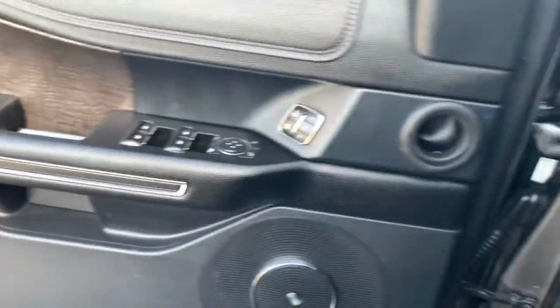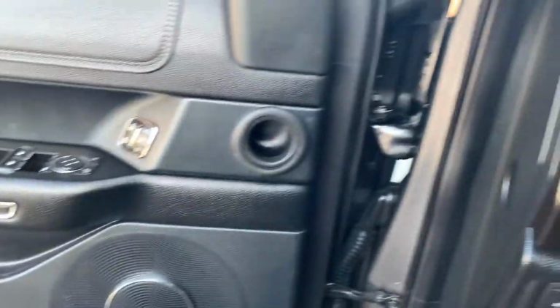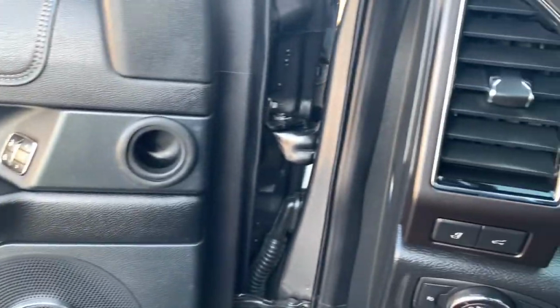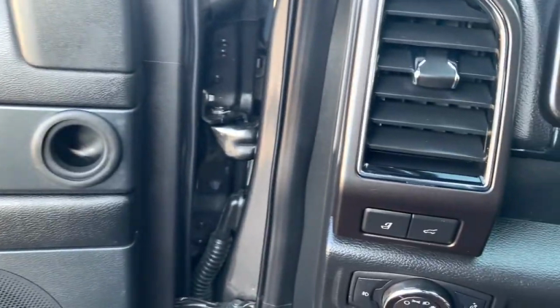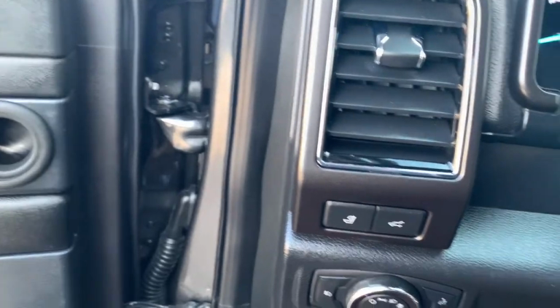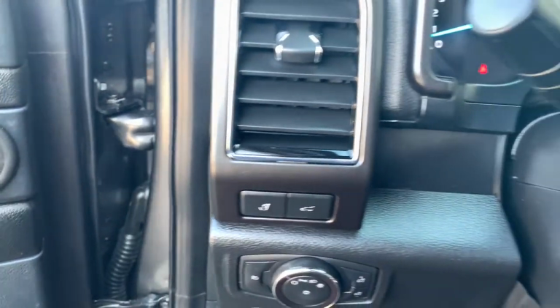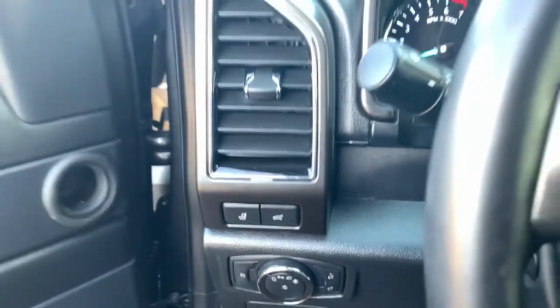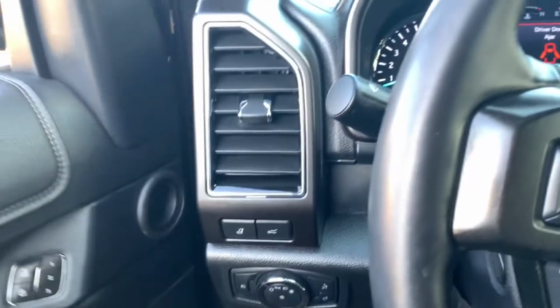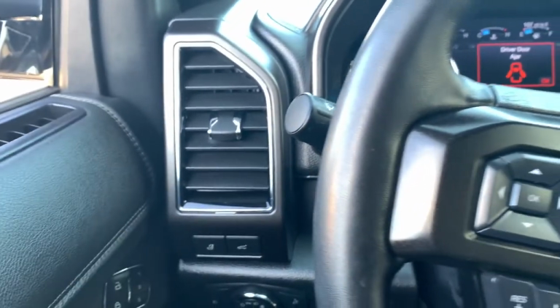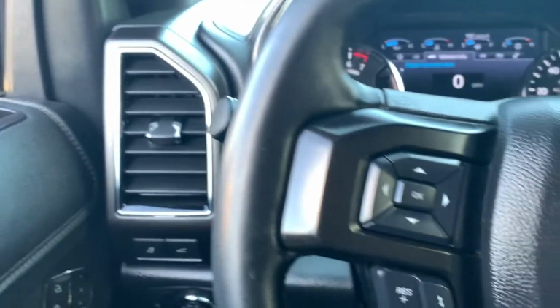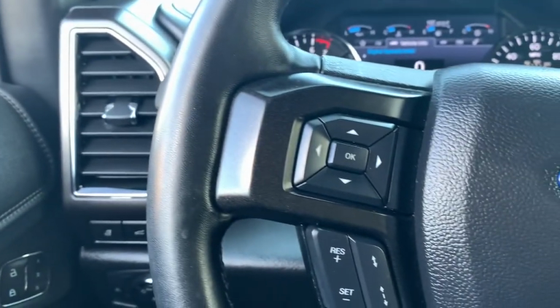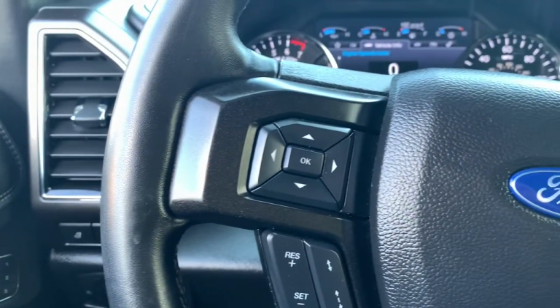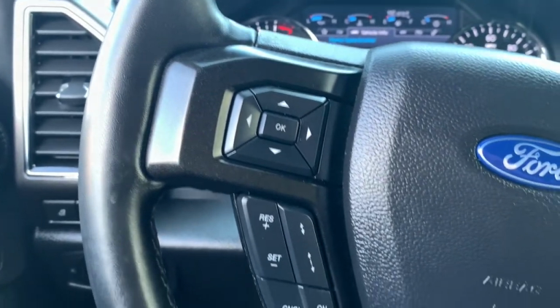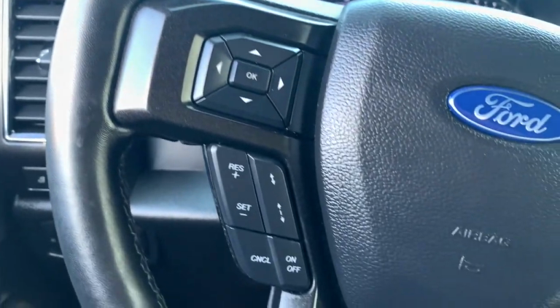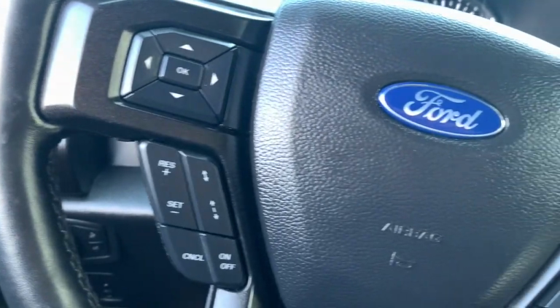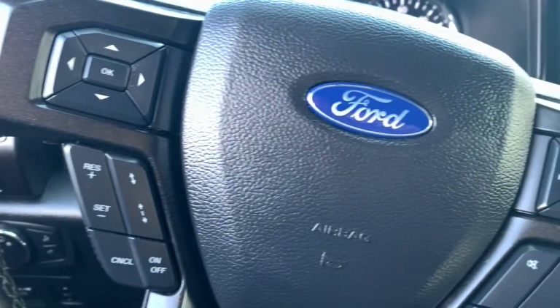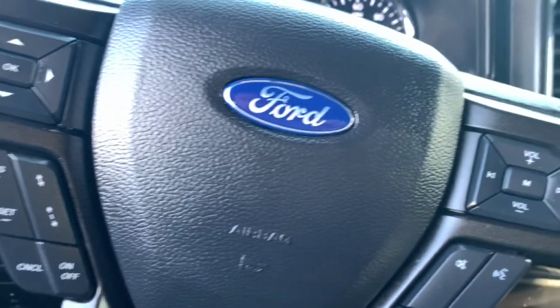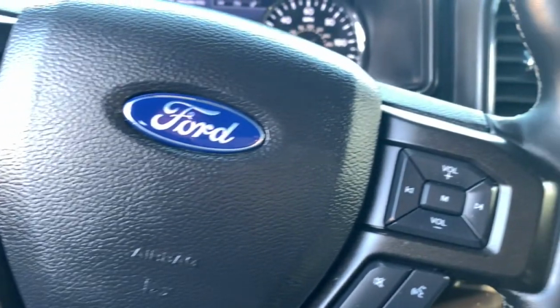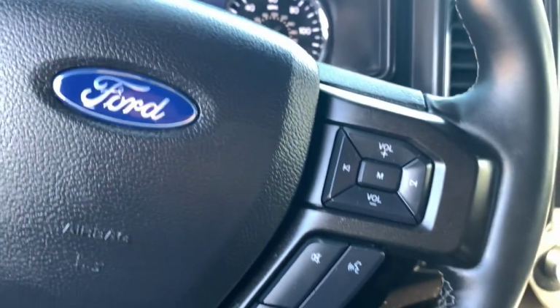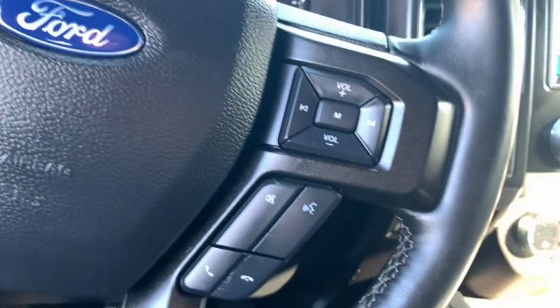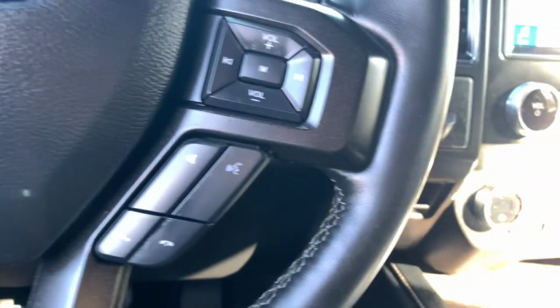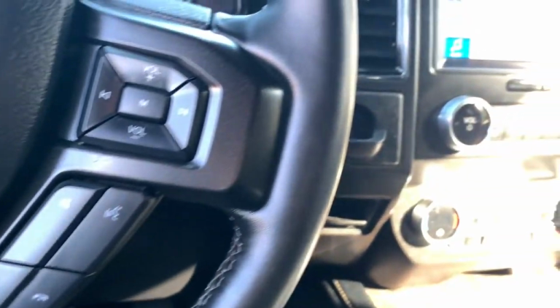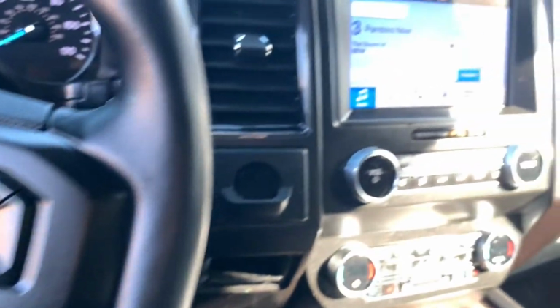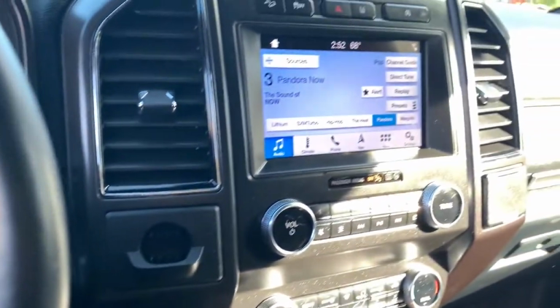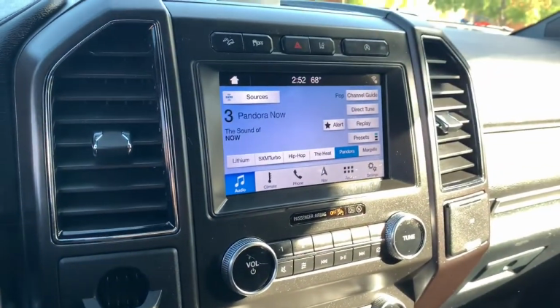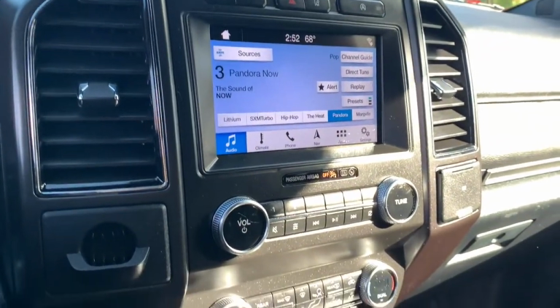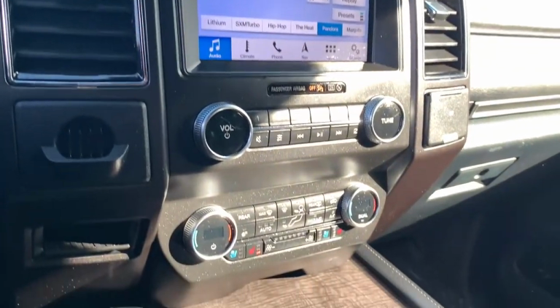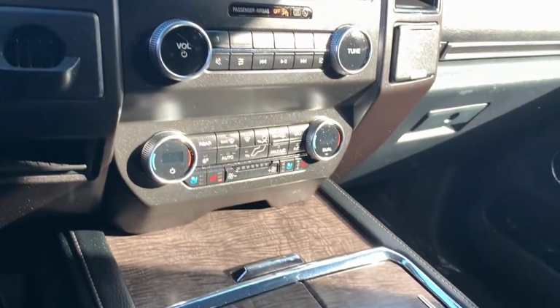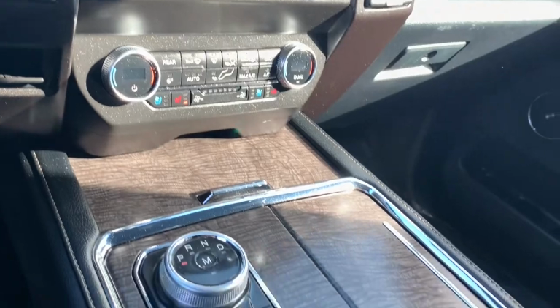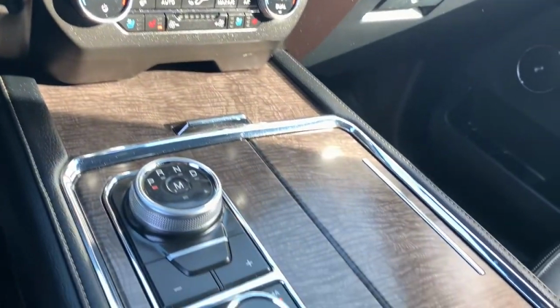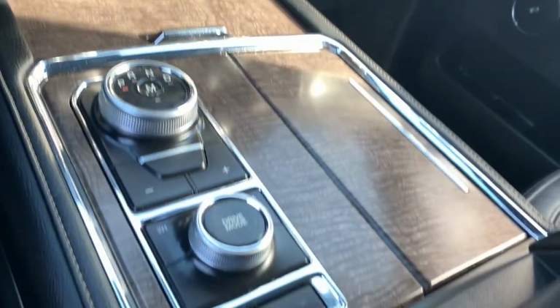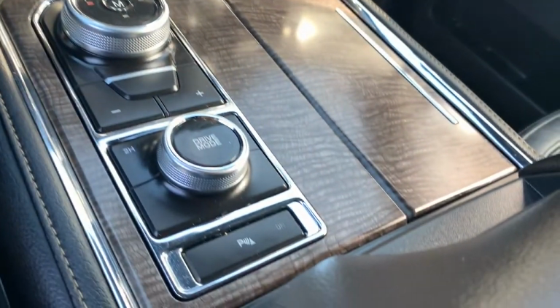Keyless entry, heated driver's seat, hands-free liftgate, third-row seat, woodgrain interior trim, cooled driver's seat, power liftgate, remote engine start, iPod, MP3 input, heated mirrors.